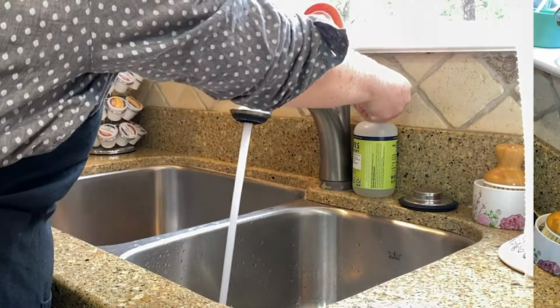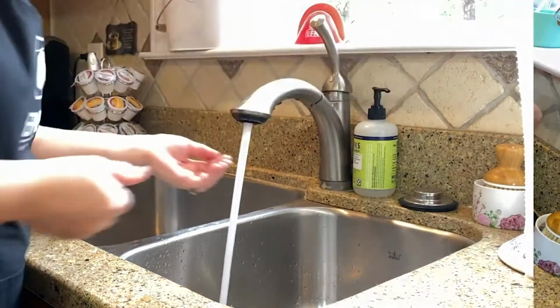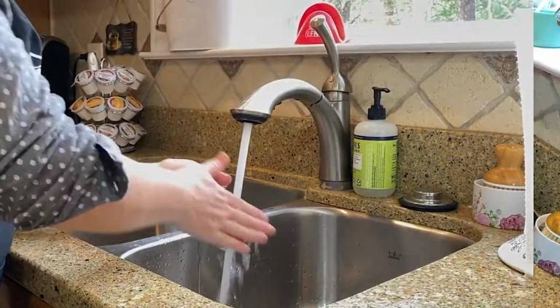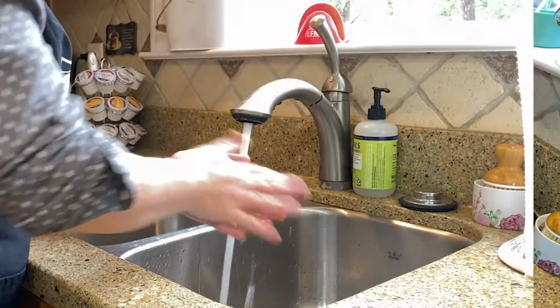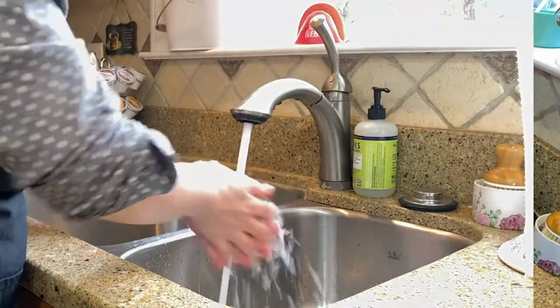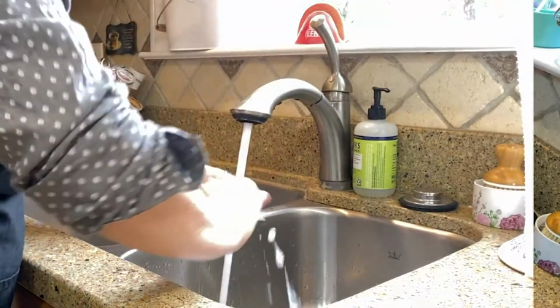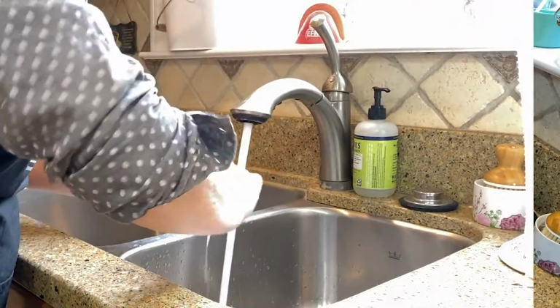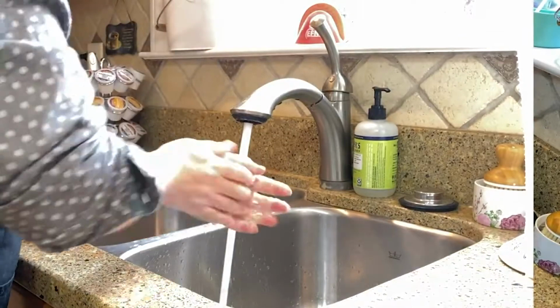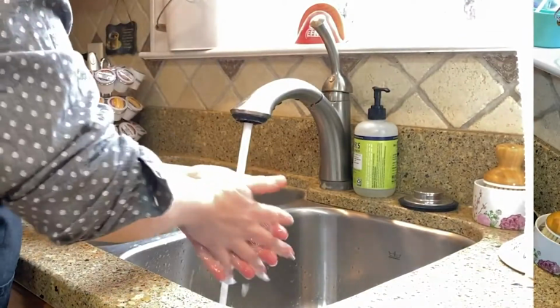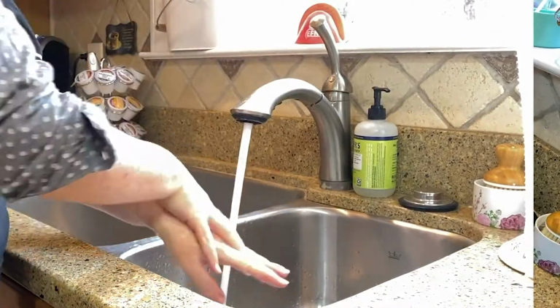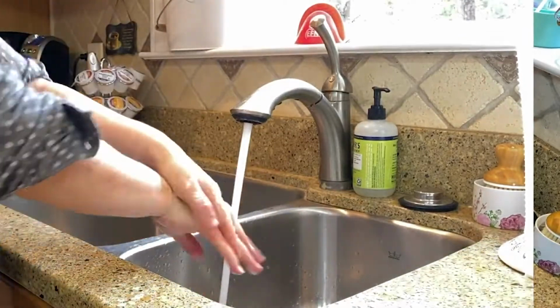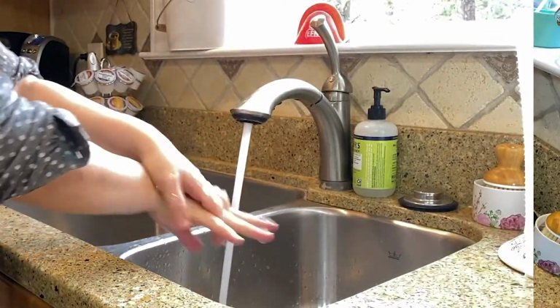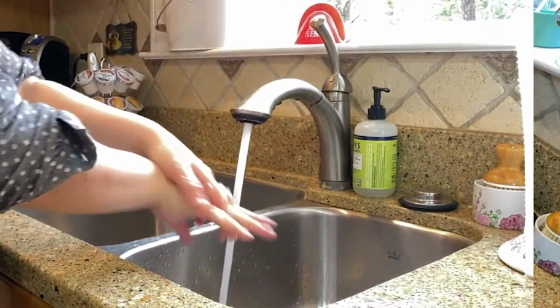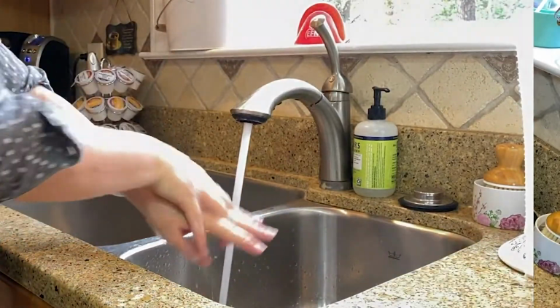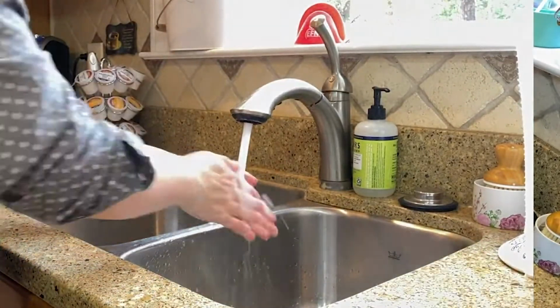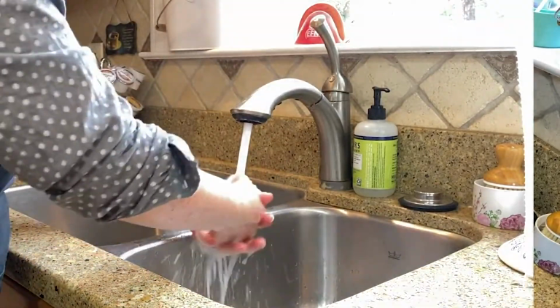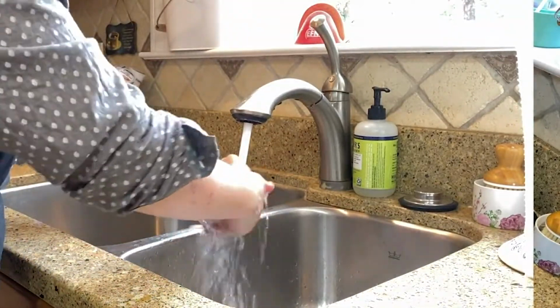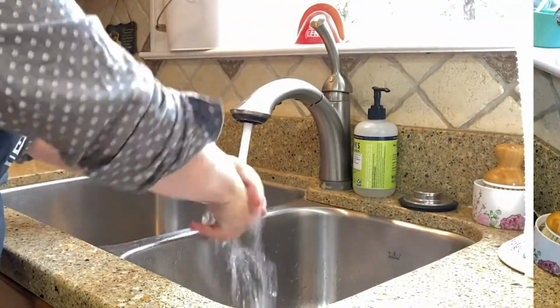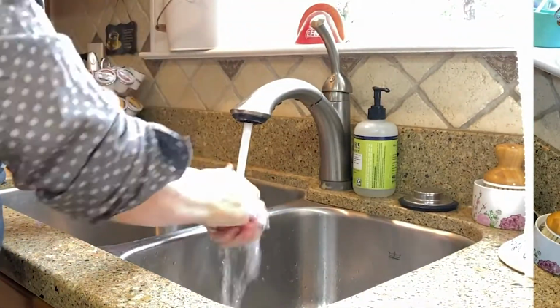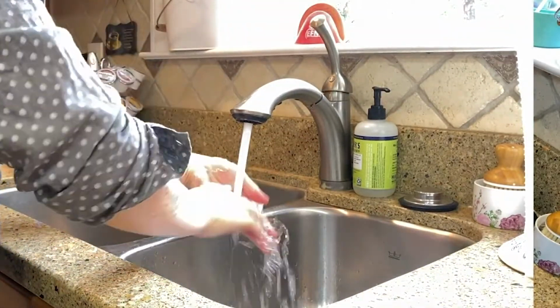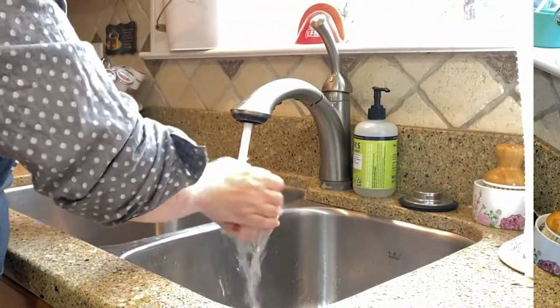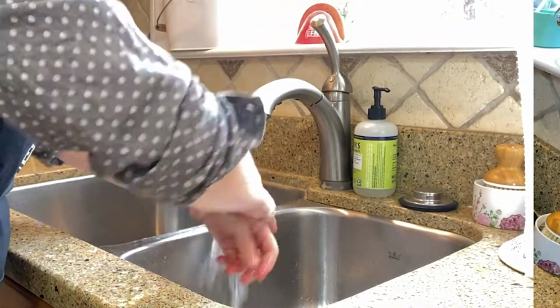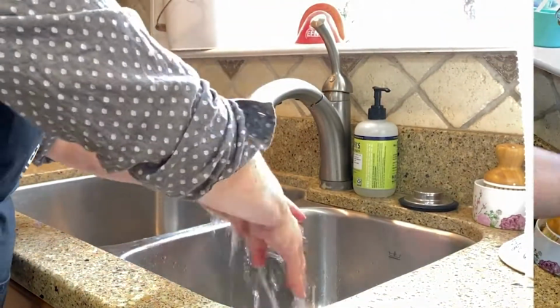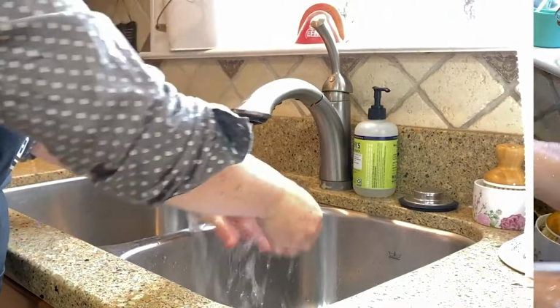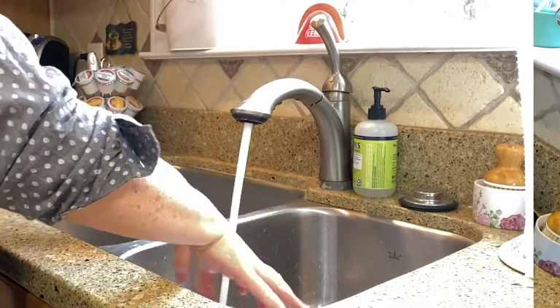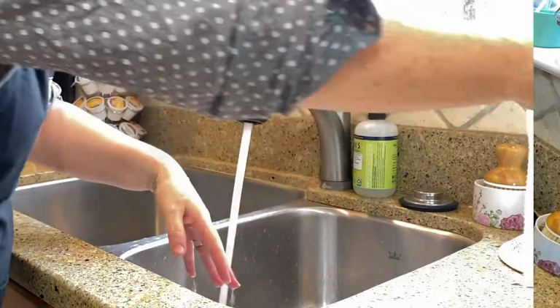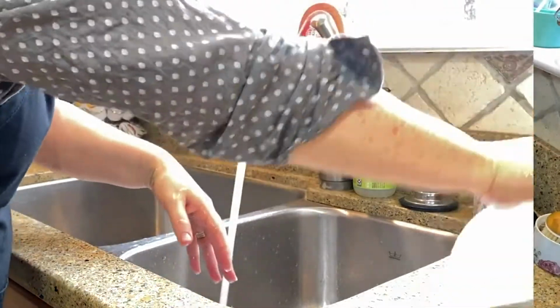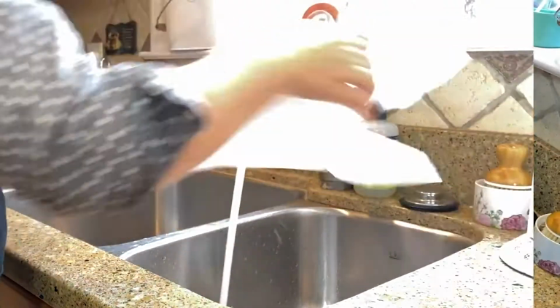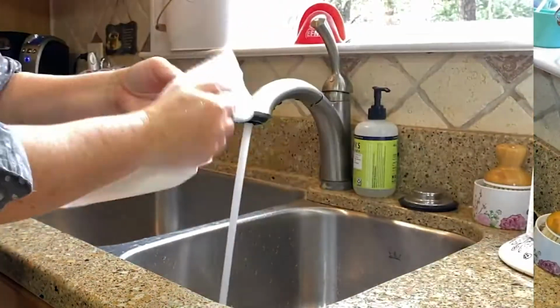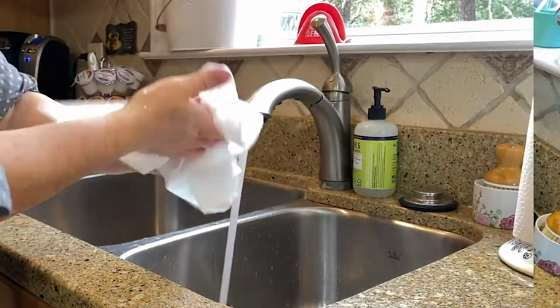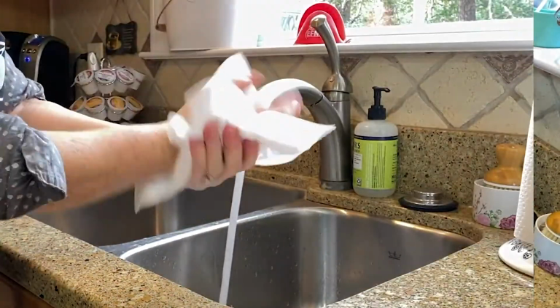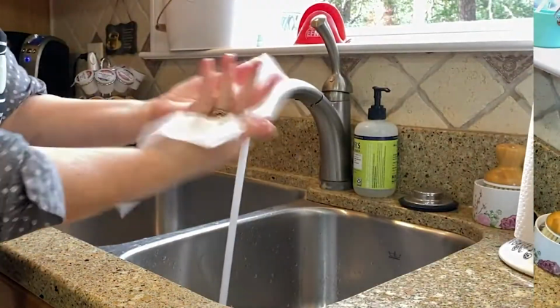Clean. Clean your hands — make sure you do it for 20 seconds. Get between those fingers, round those wrists, in those nails, and then dry and turn off the water.